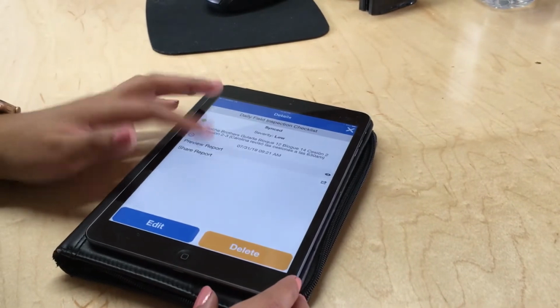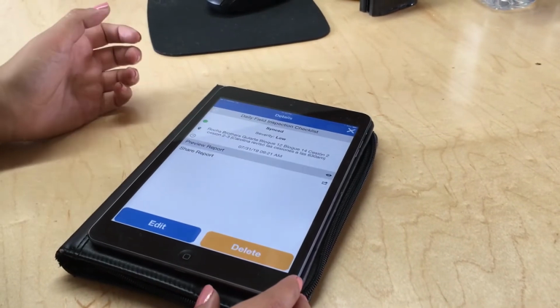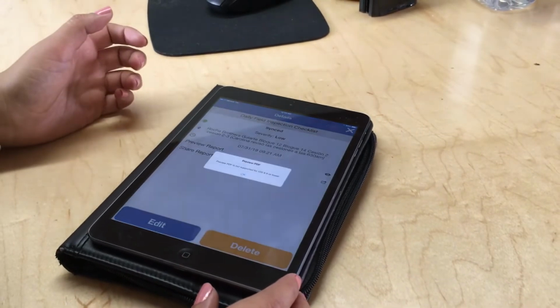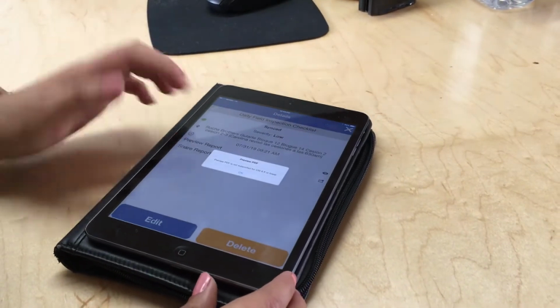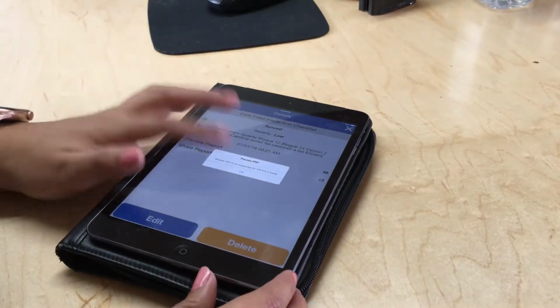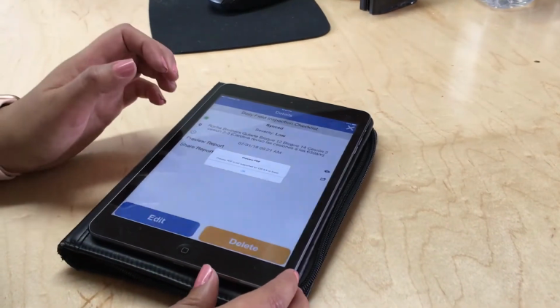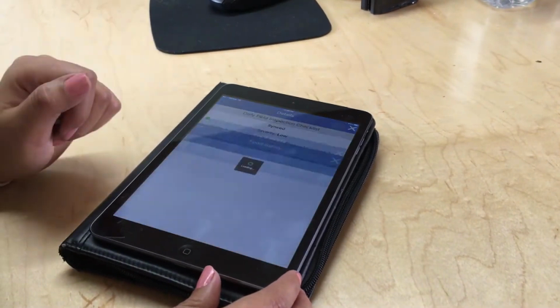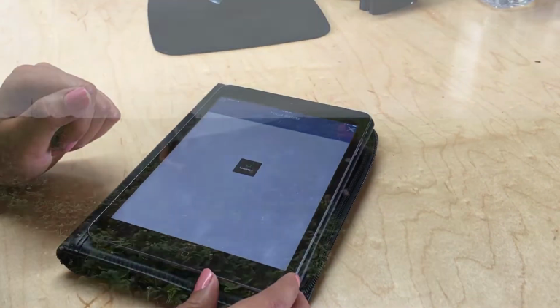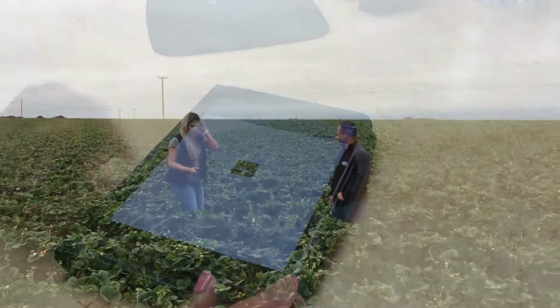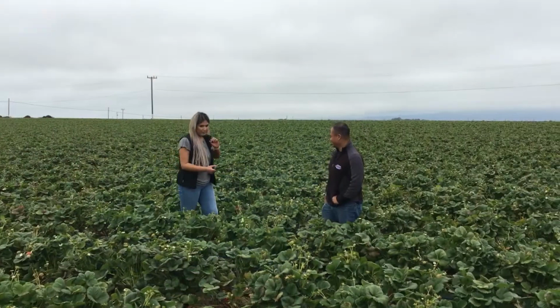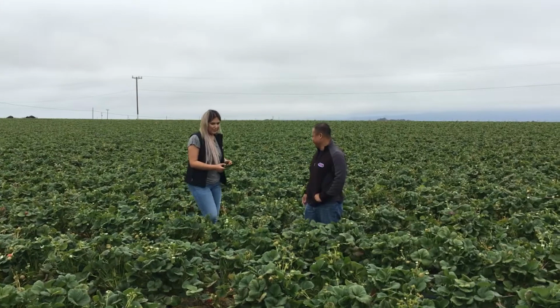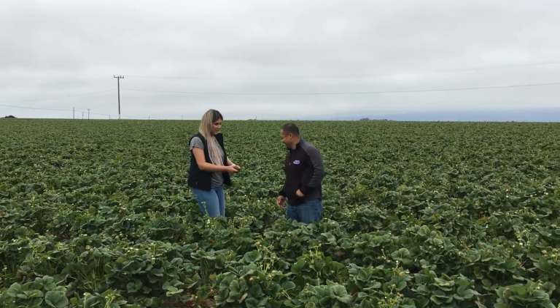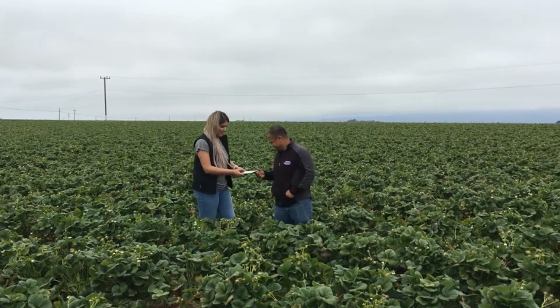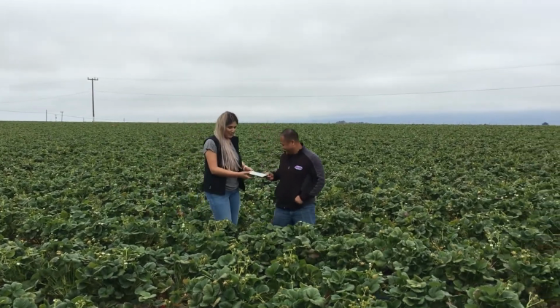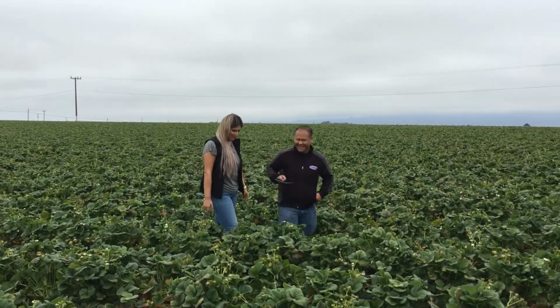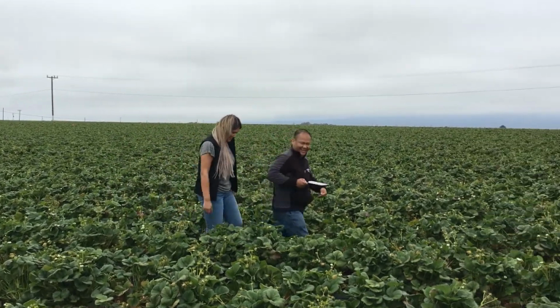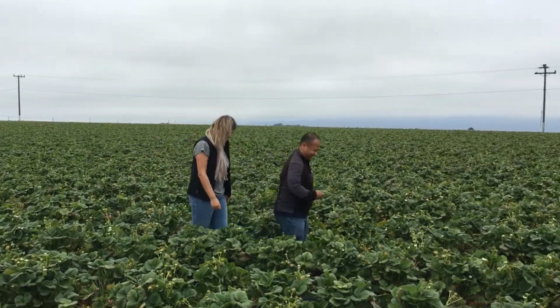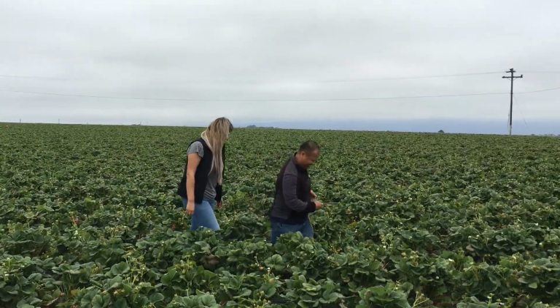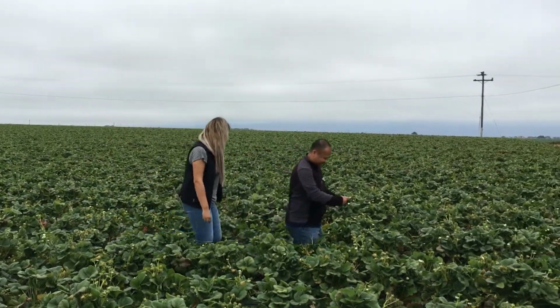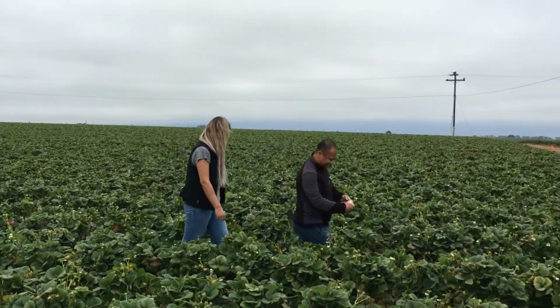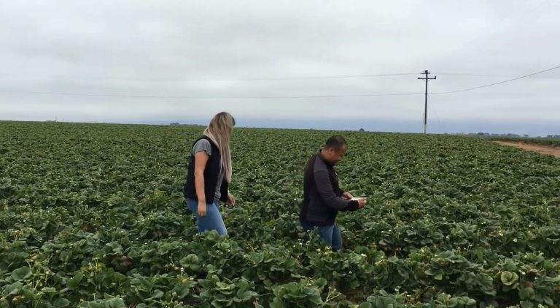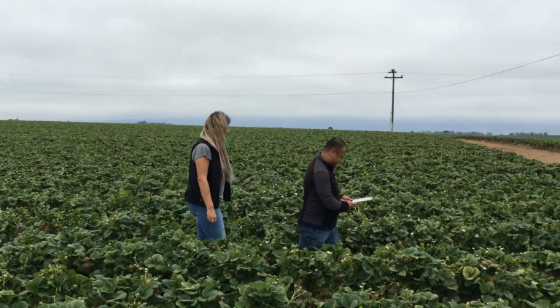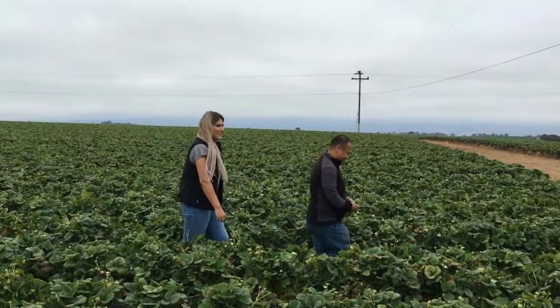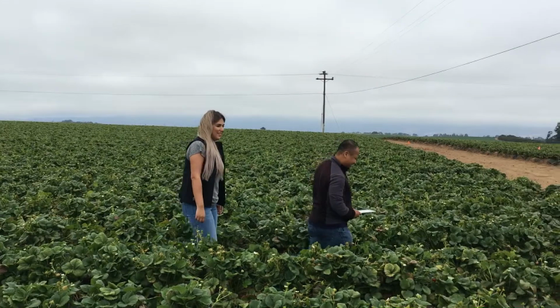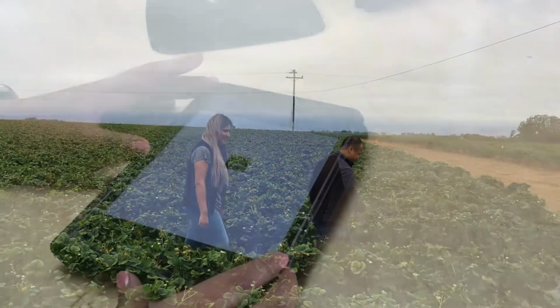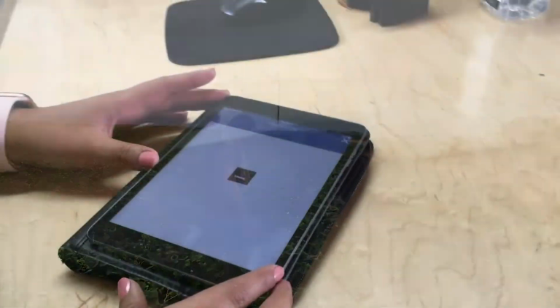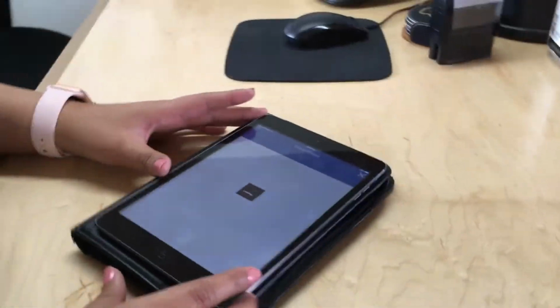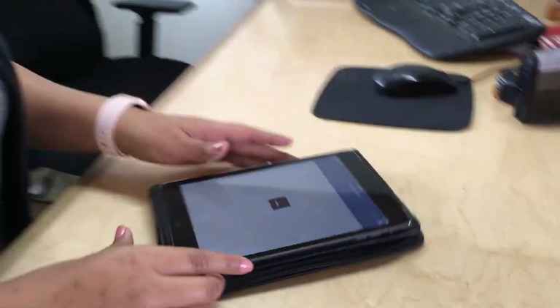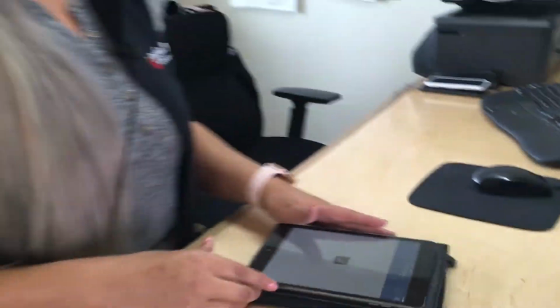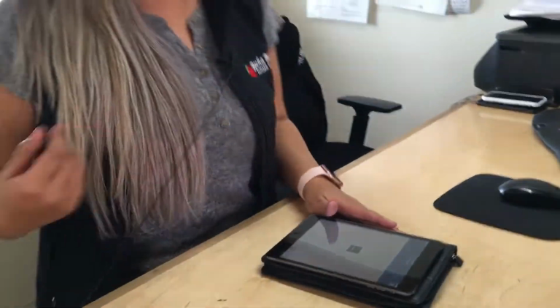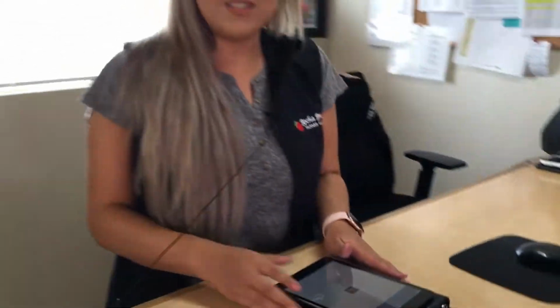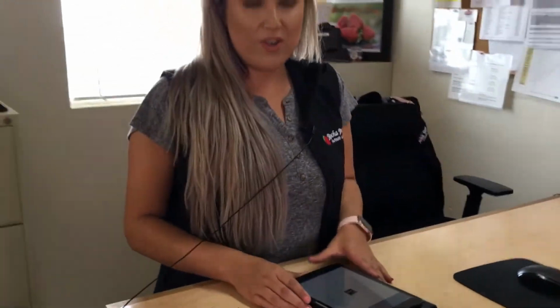Once I pull it up I can review the checklist, make sure everything was done correctly. I can check the time and check the GPS where it was actually done, so I have more control as a food safety coordinator.